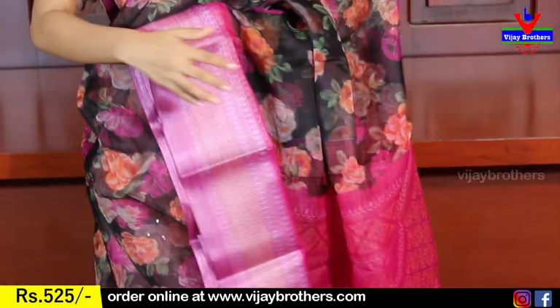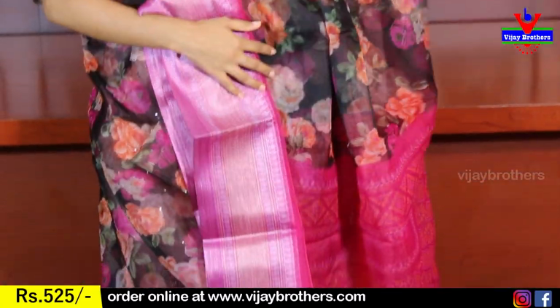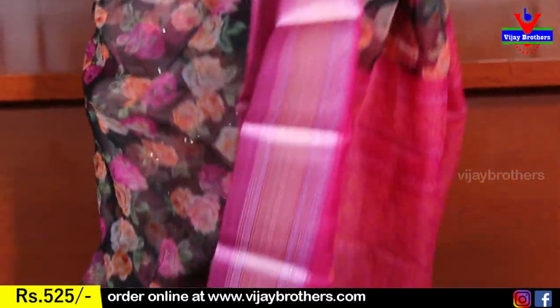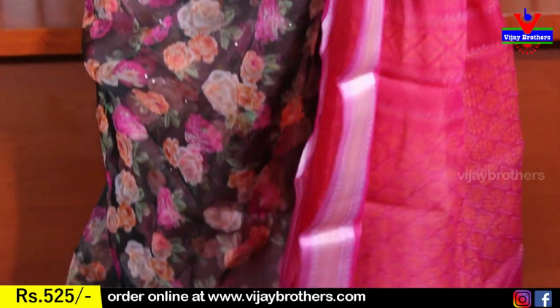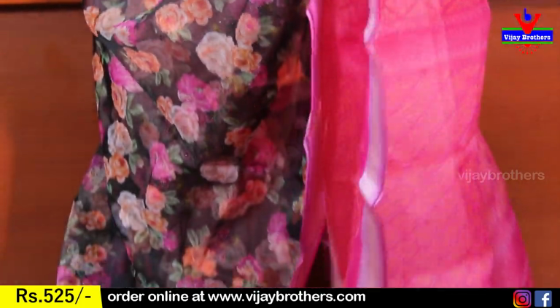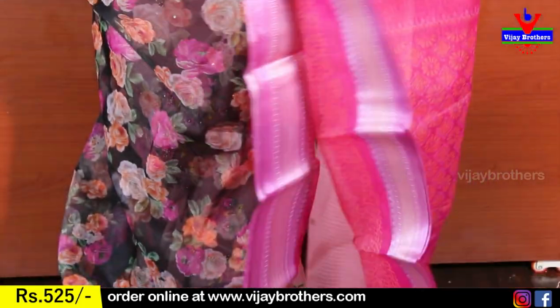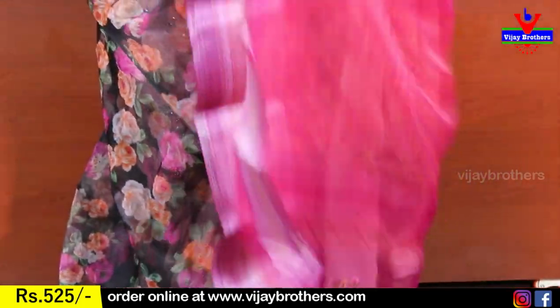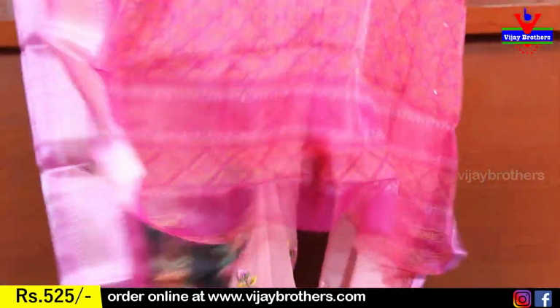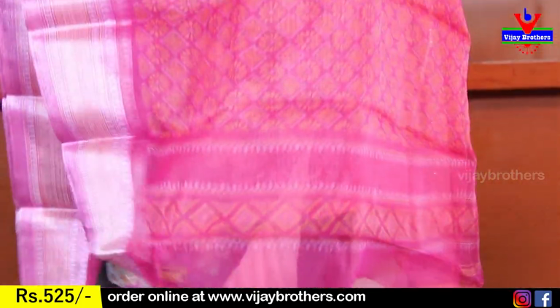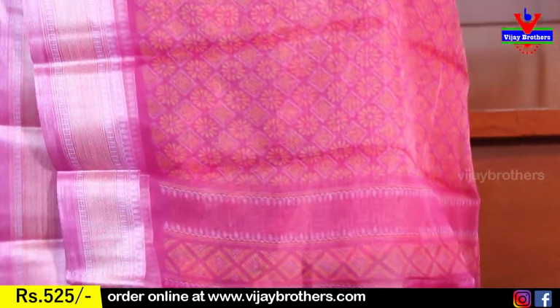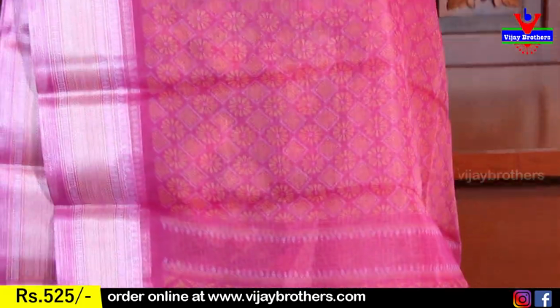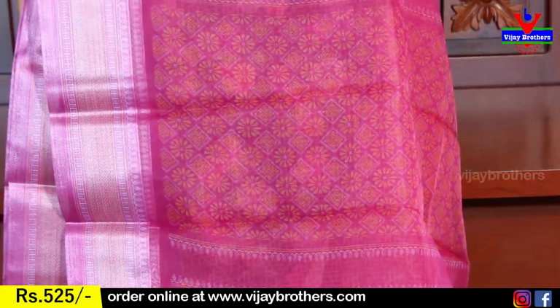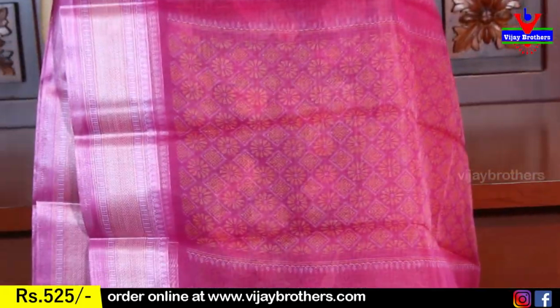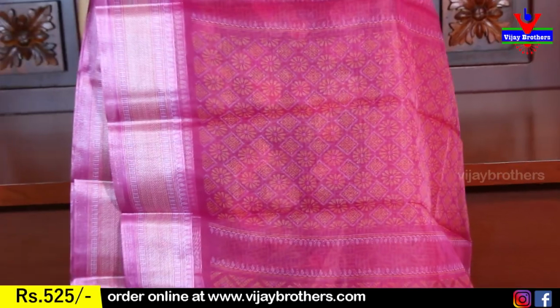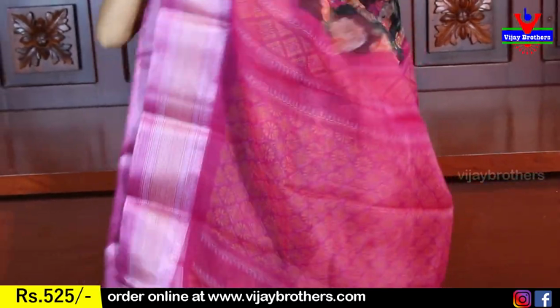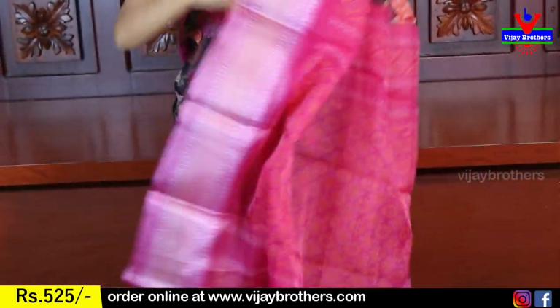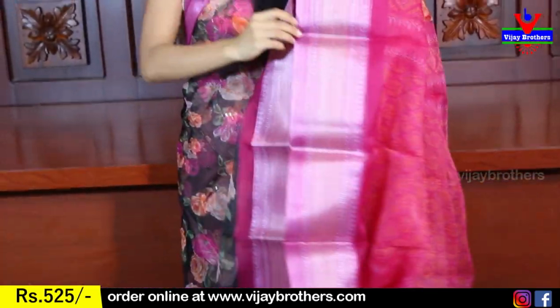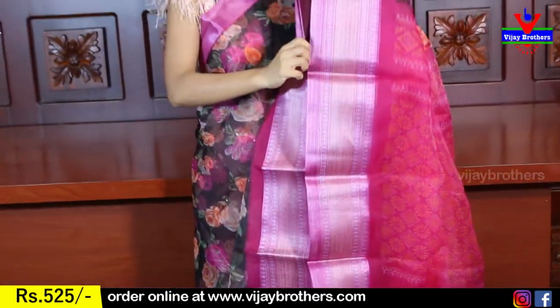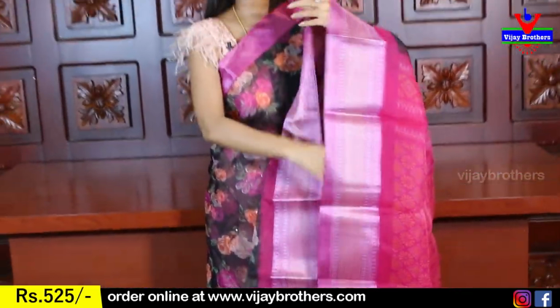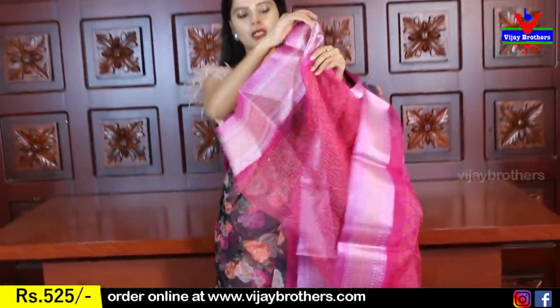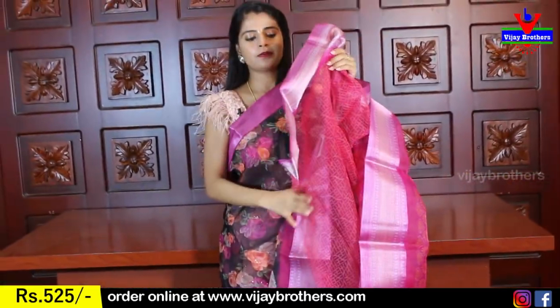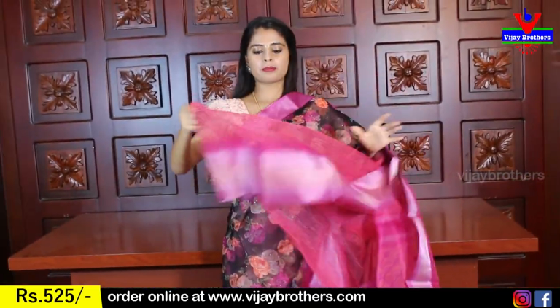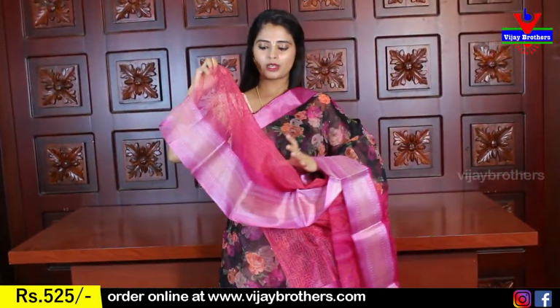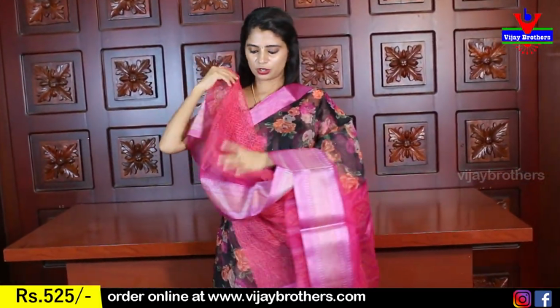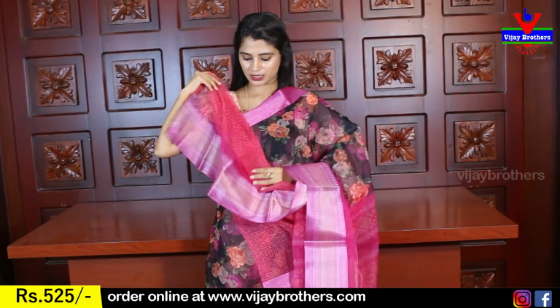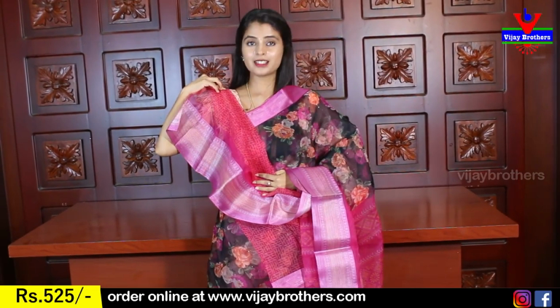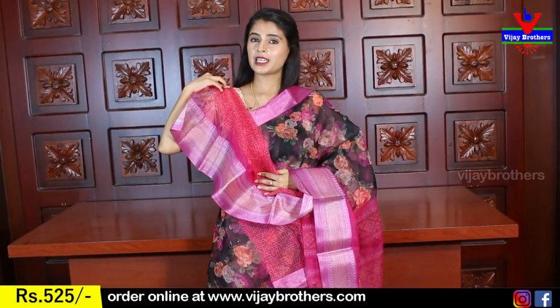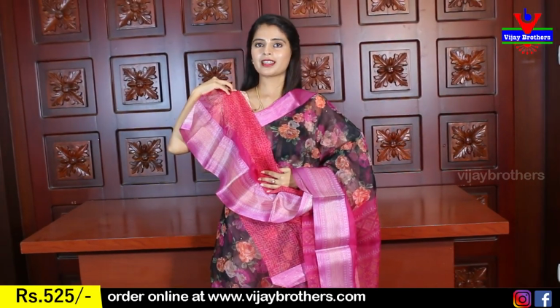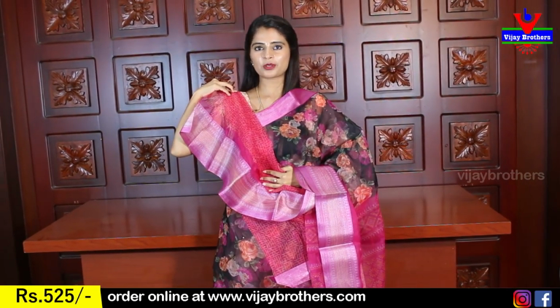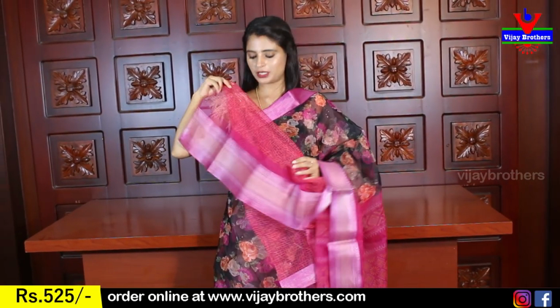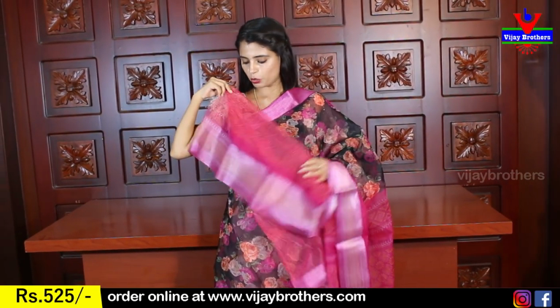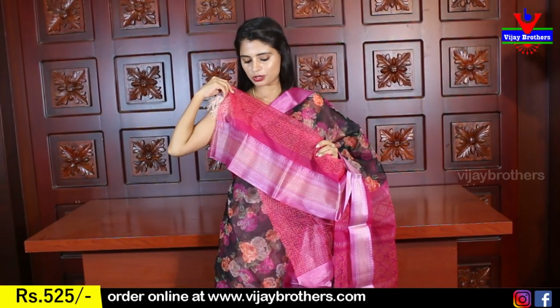This sari is easy to handle. I will show you the contrast print and also show you the blouse. It has the same printed style — the same blouse with the border running along the edge, in the same organza fabric.